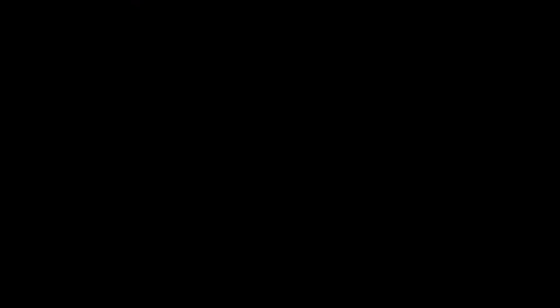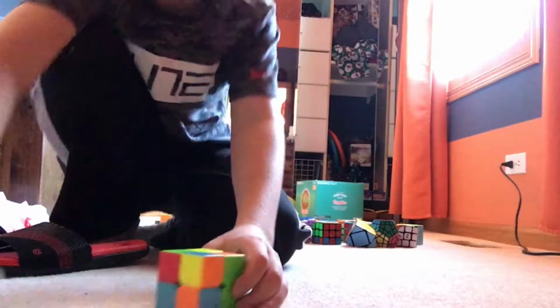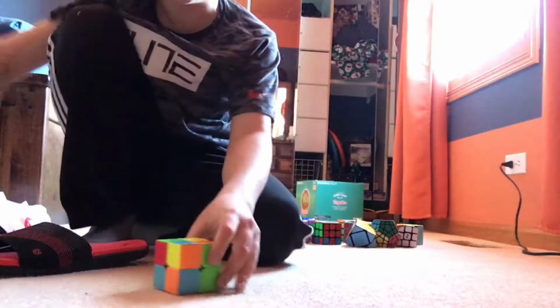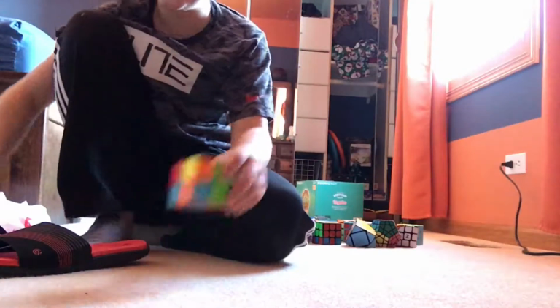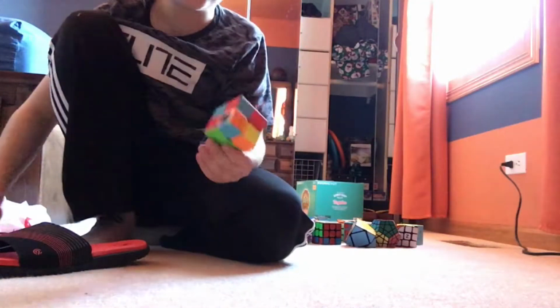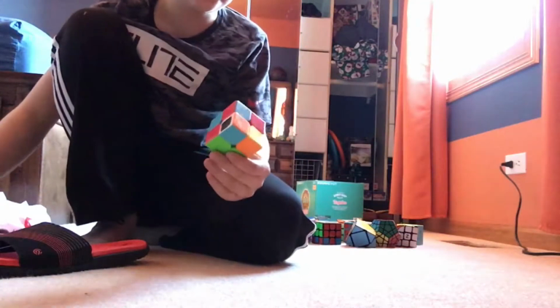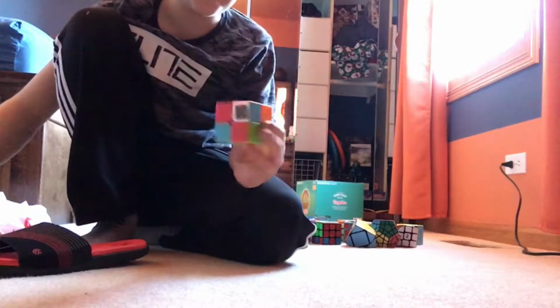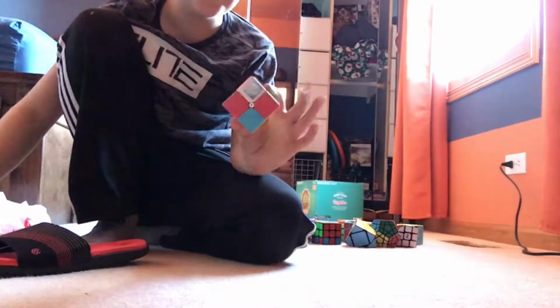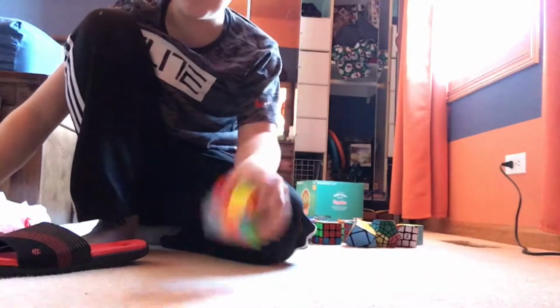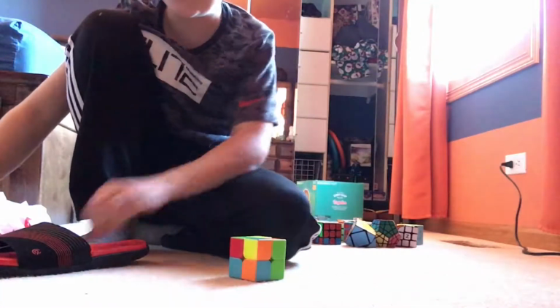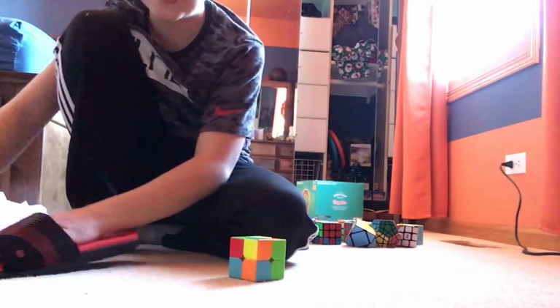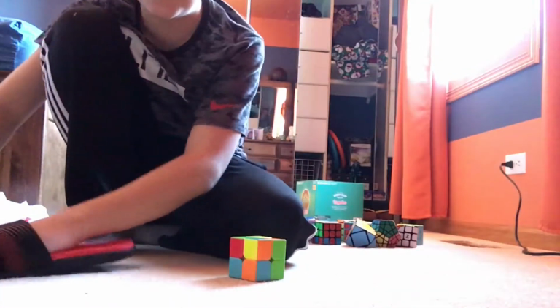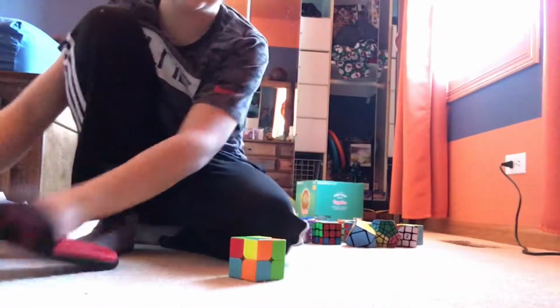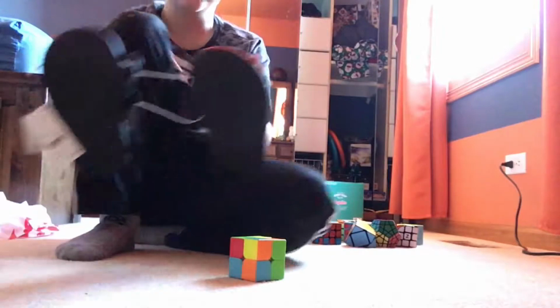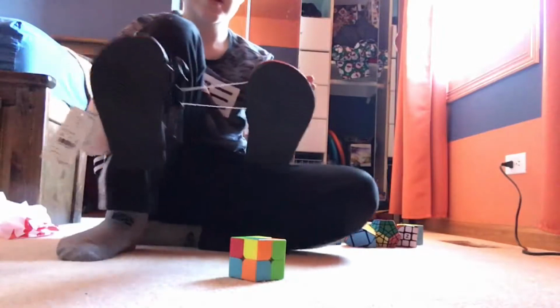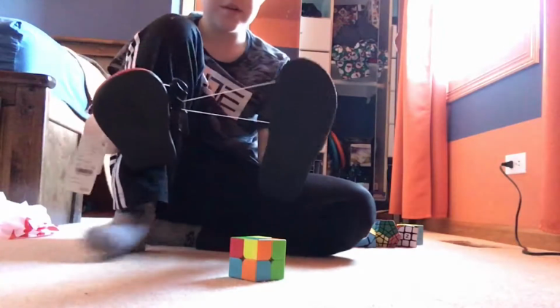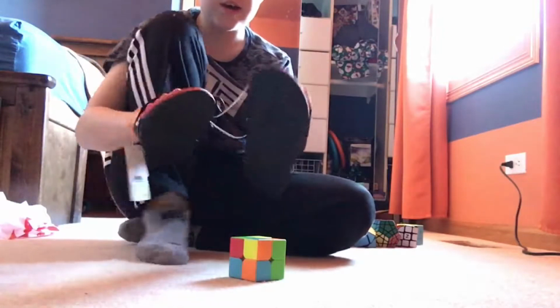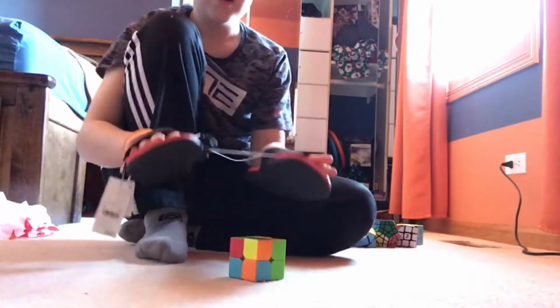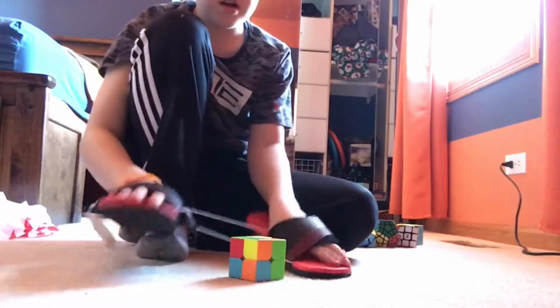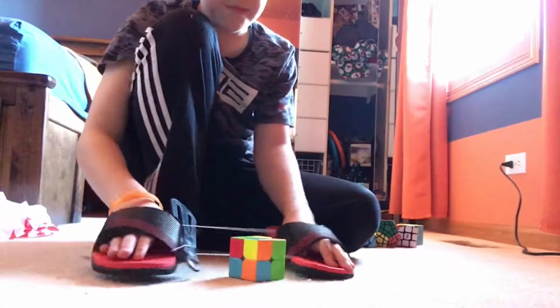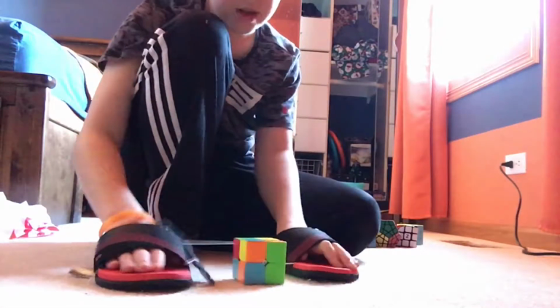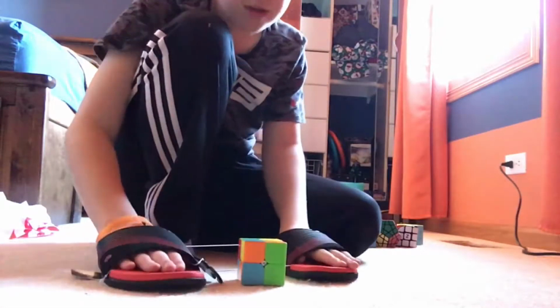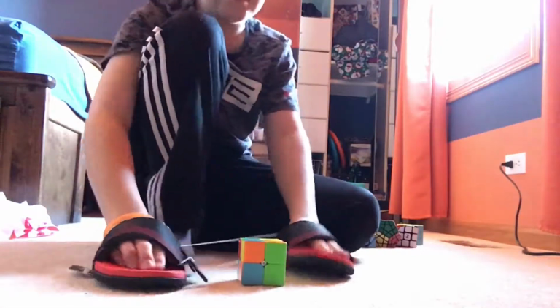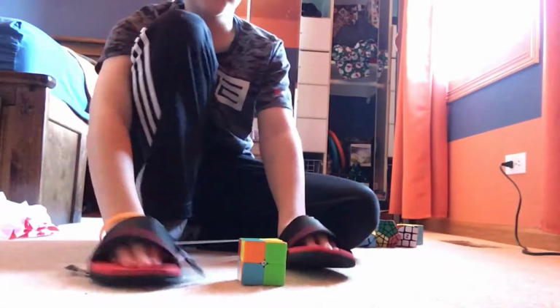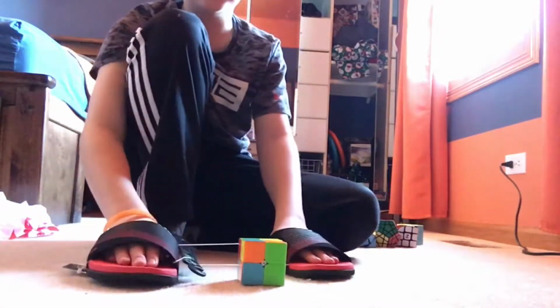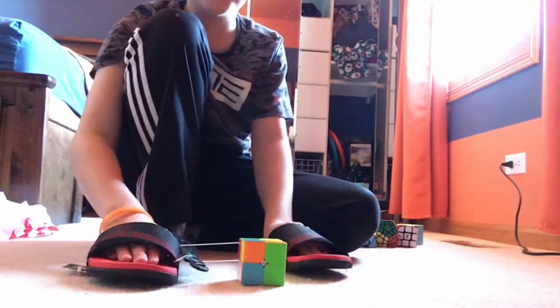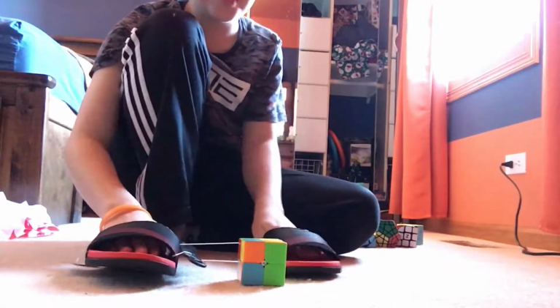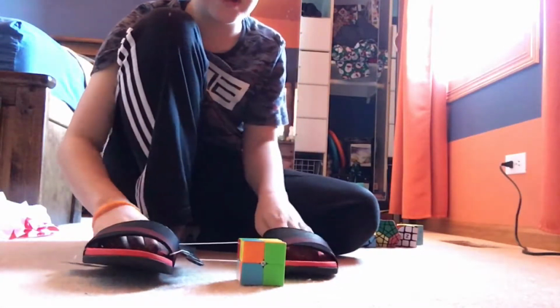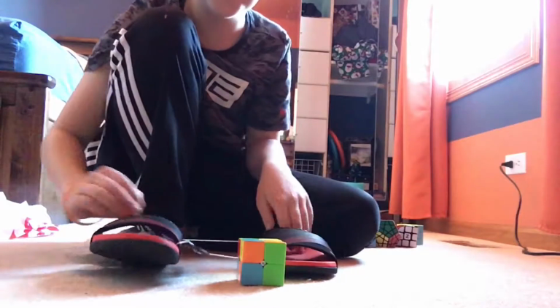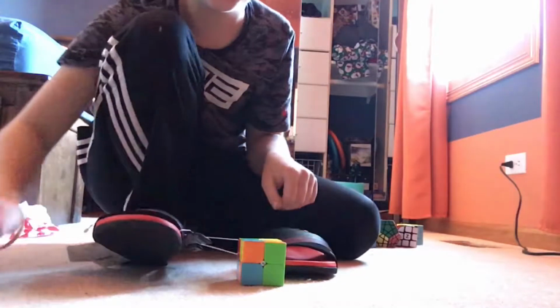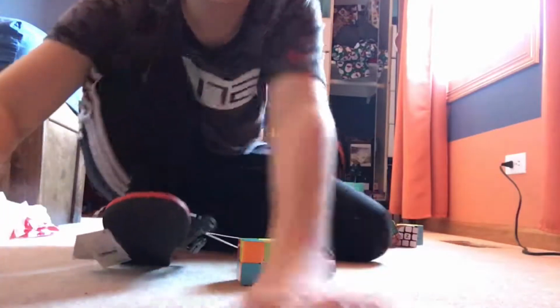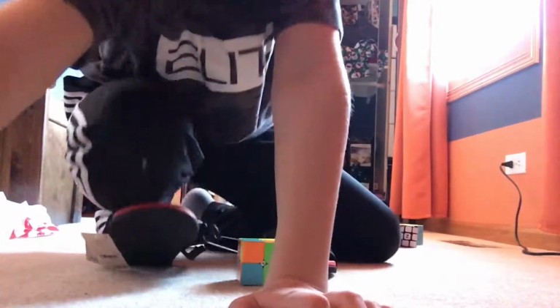What's up, ScottieCubes here, and today I'll be trying to solve a 2x2 with sandals on my hands. I'm gonna do a time-lapse because I'm sure this will take a while, so let's get to it.